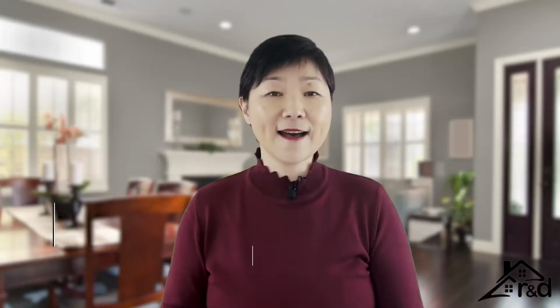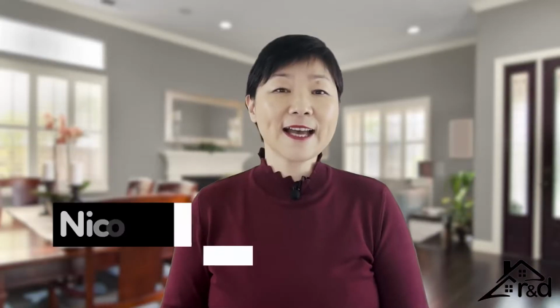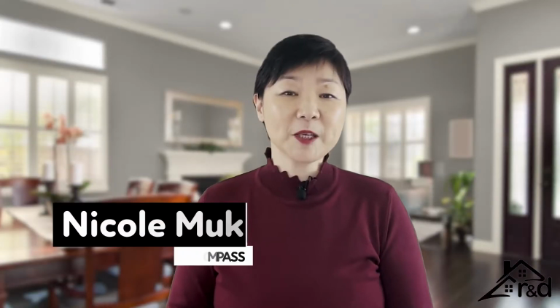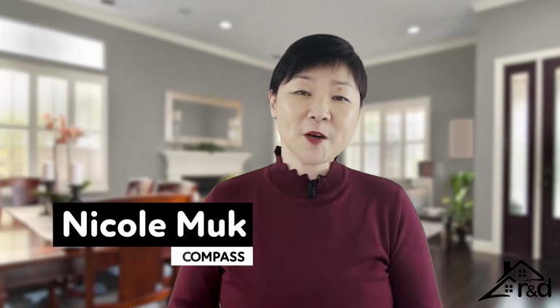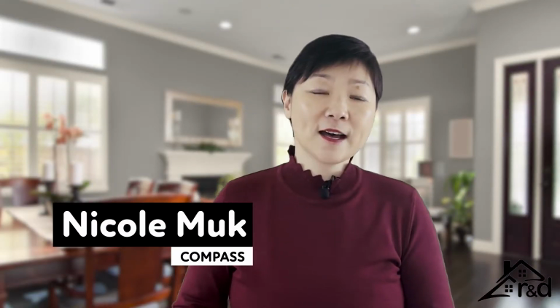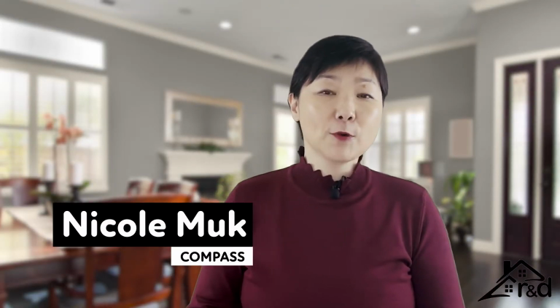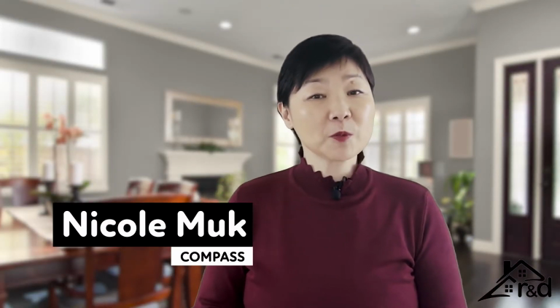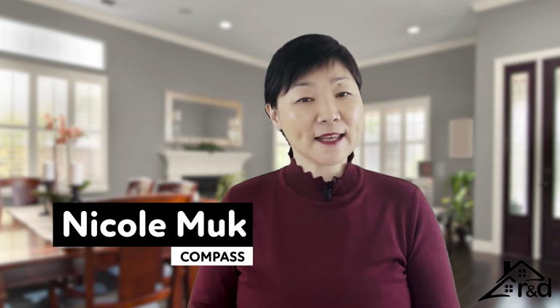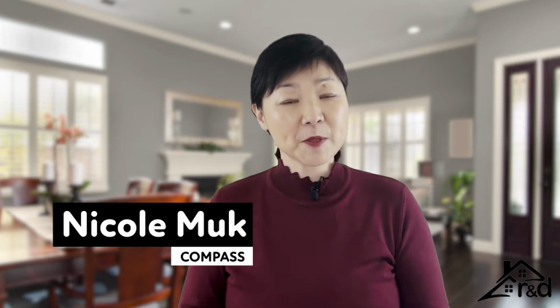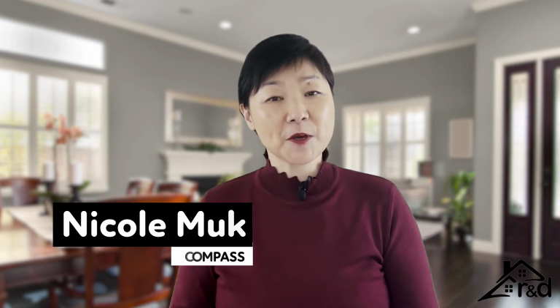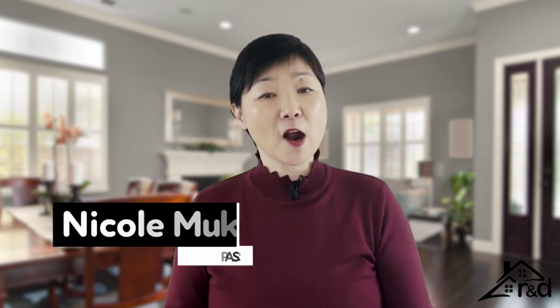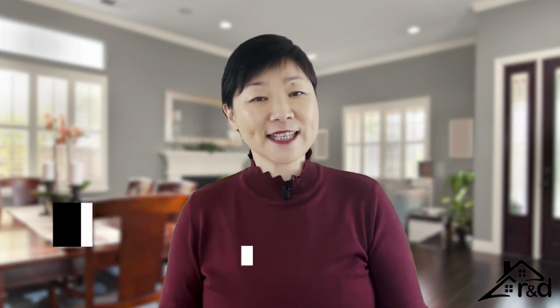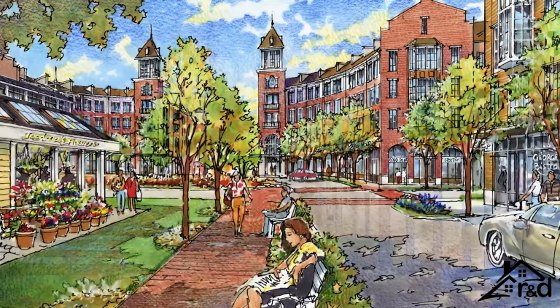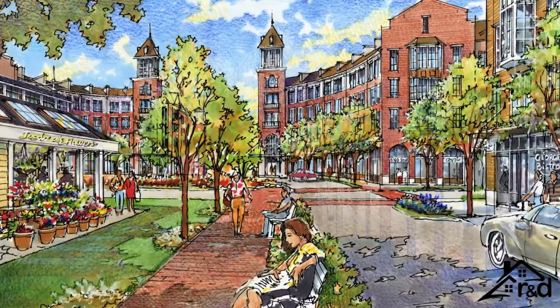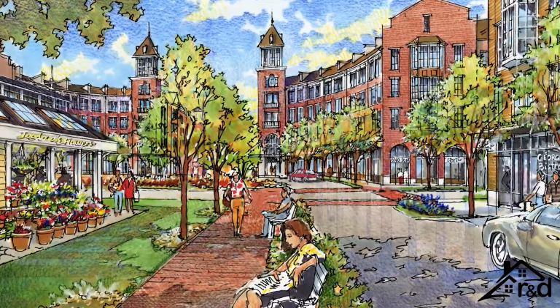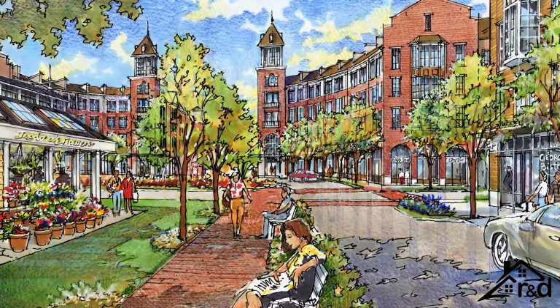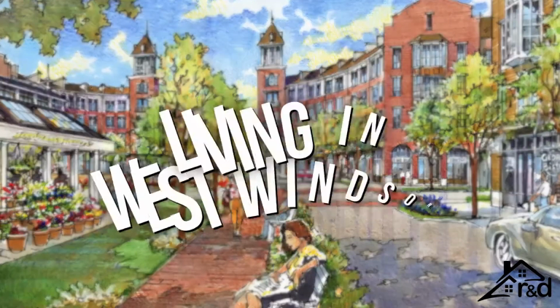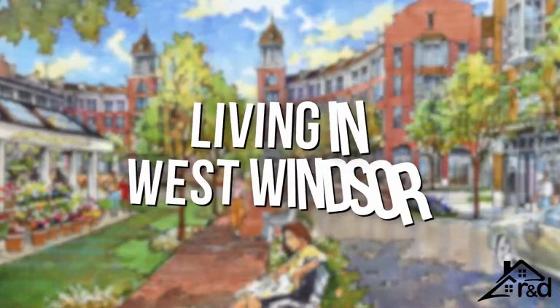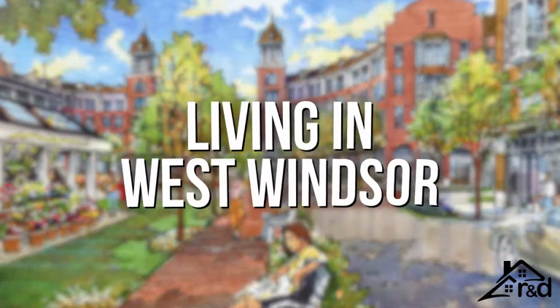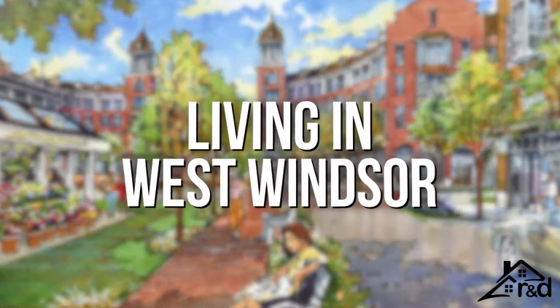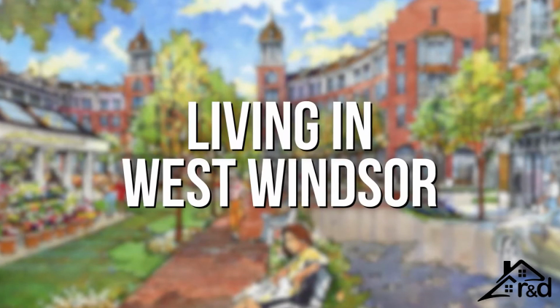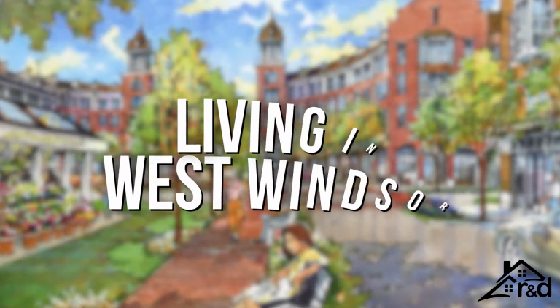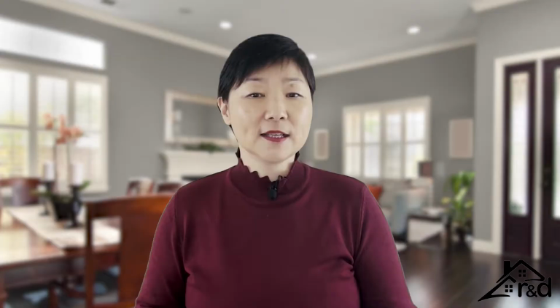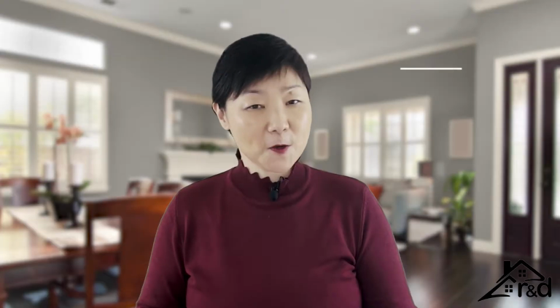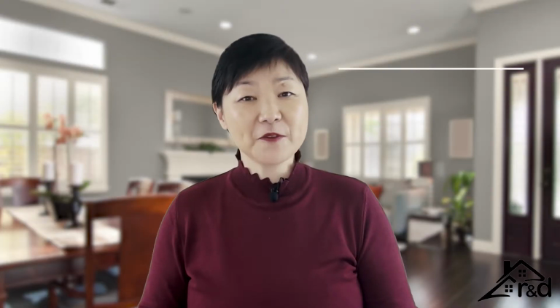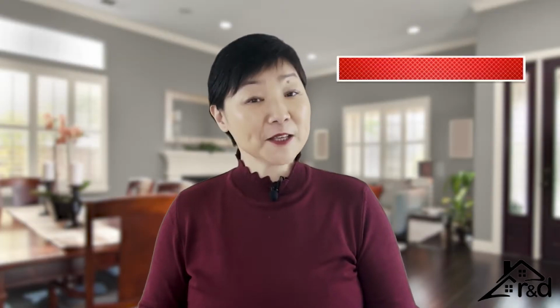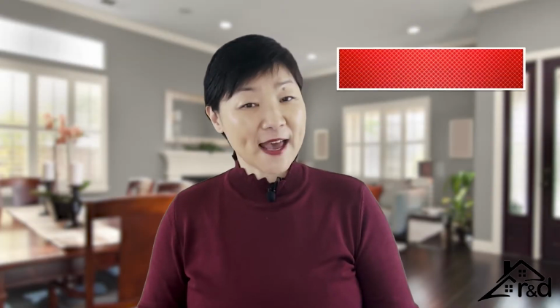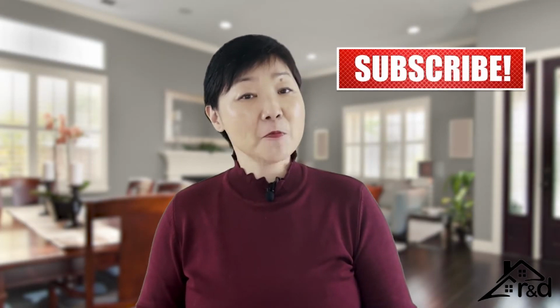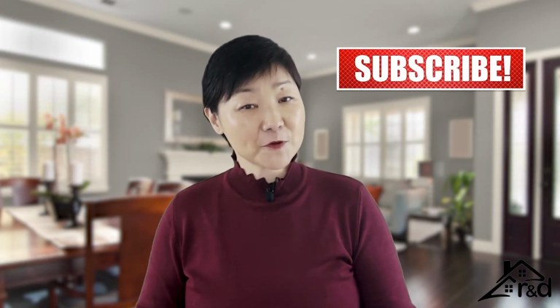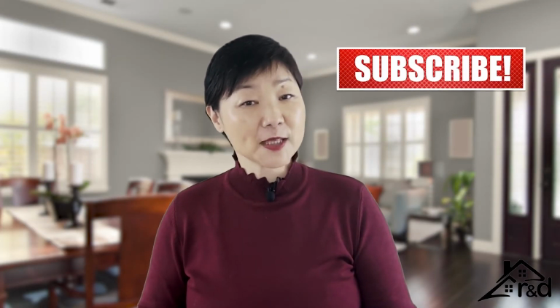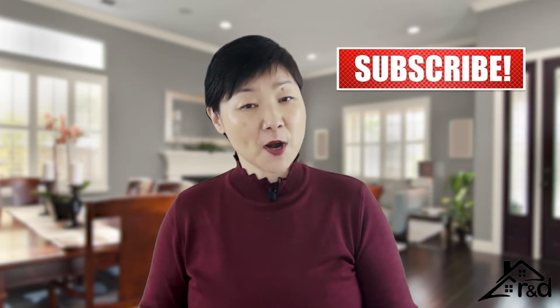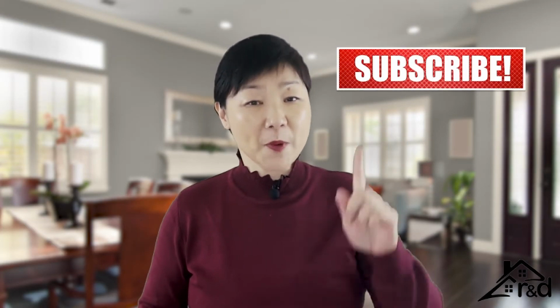Hi, I'm Nicole Mook. Welcome to another episode of R&D, where we talk about everything related to living in West Windsor. So if you're into that, make sure you subscribe above.